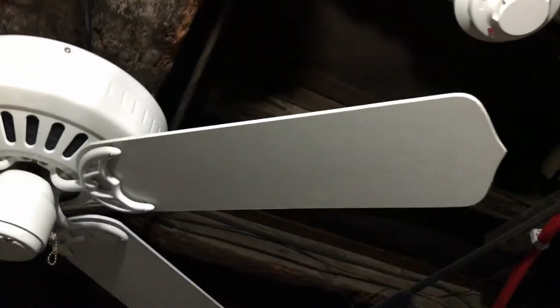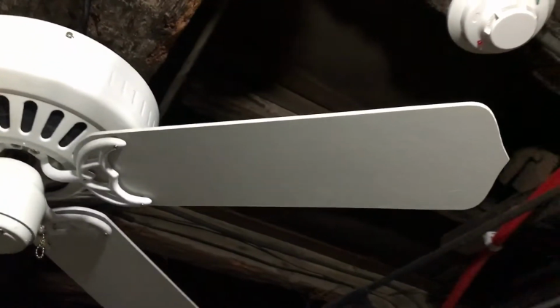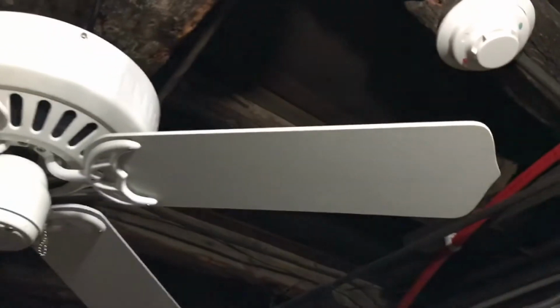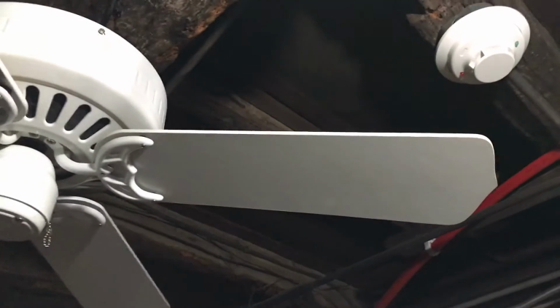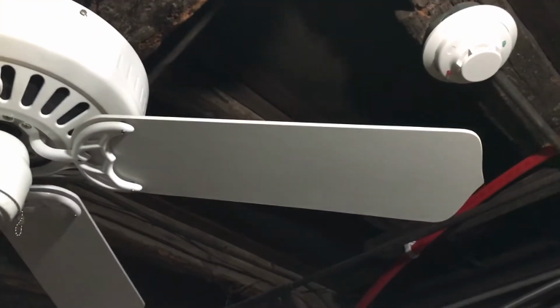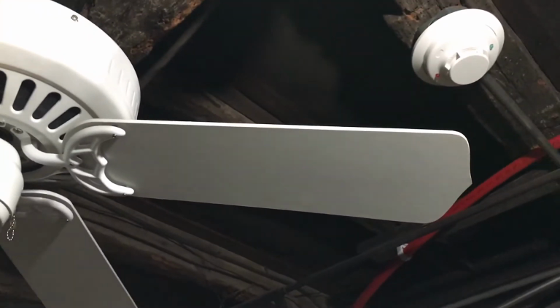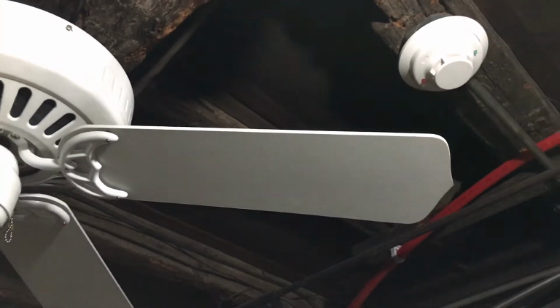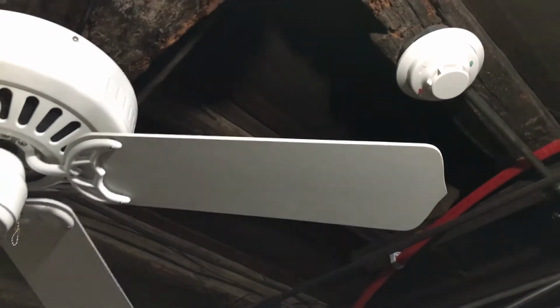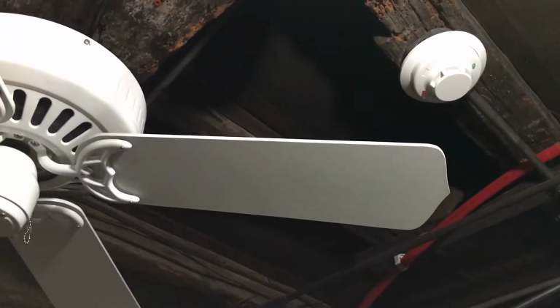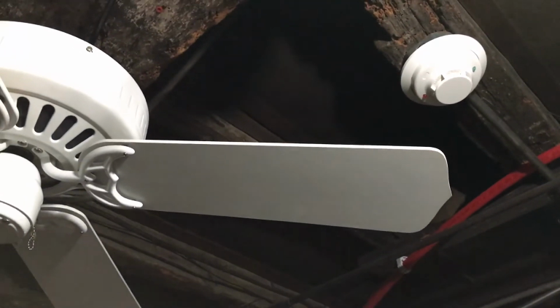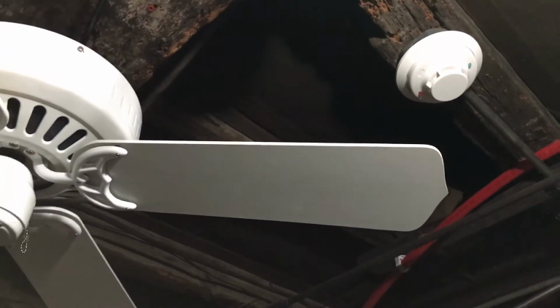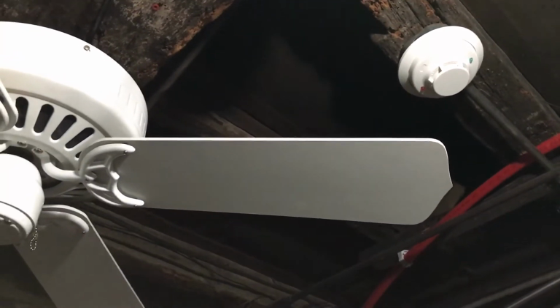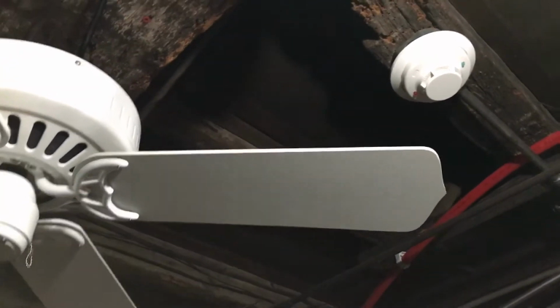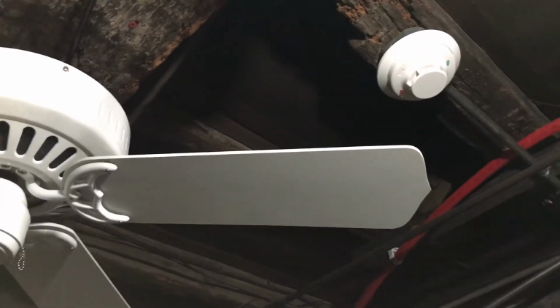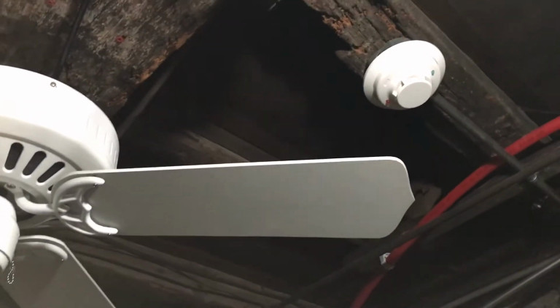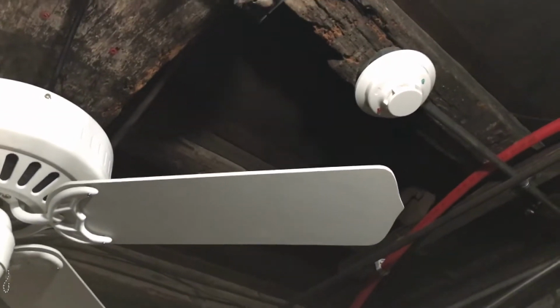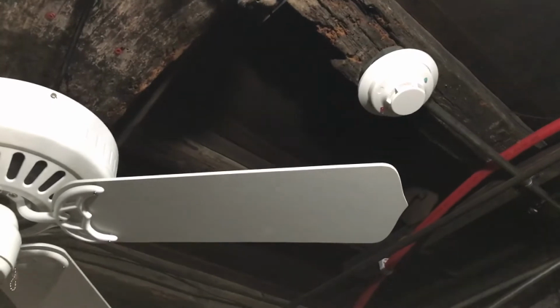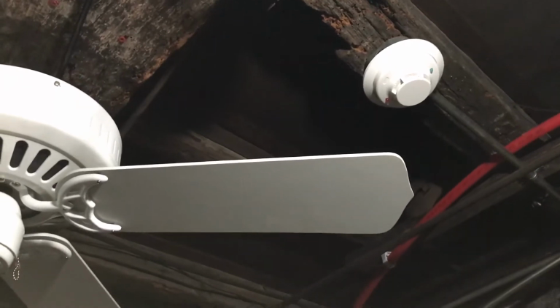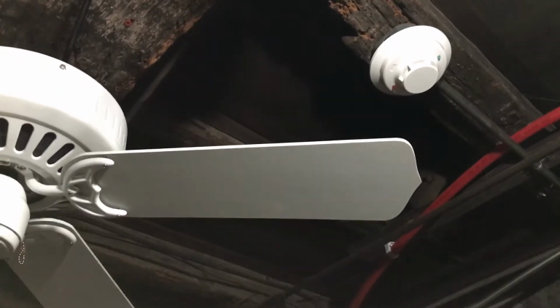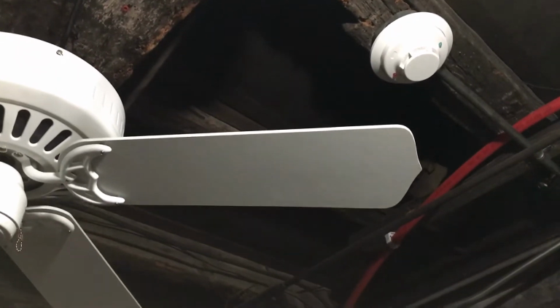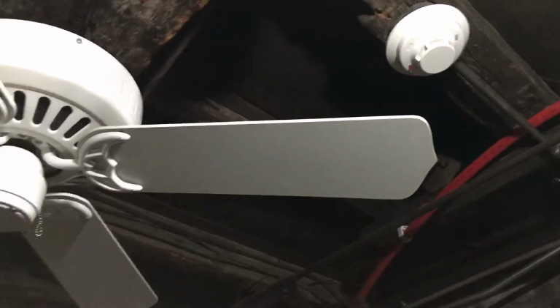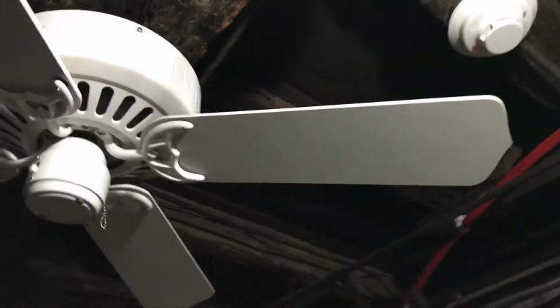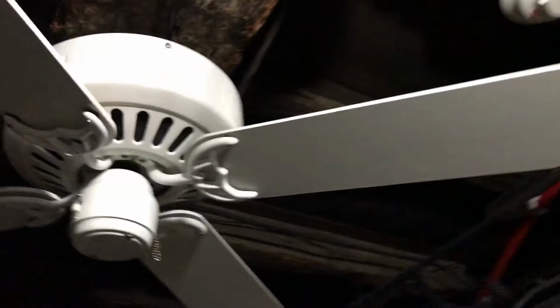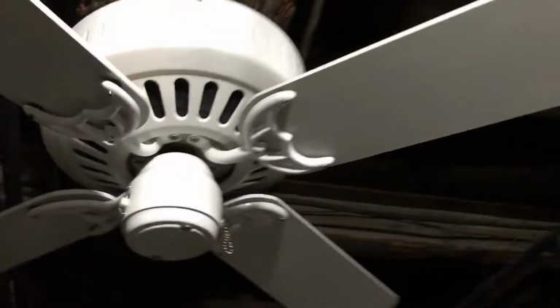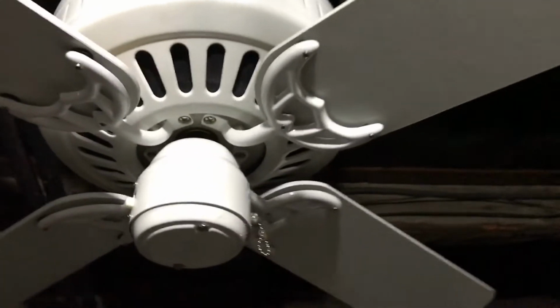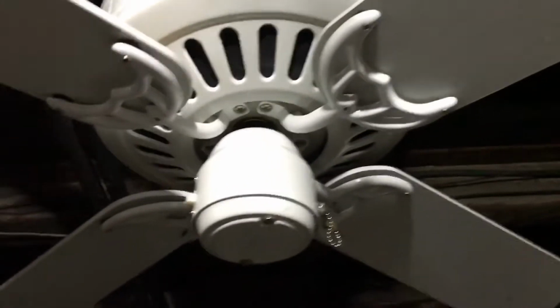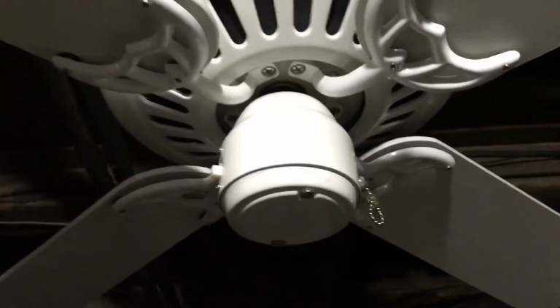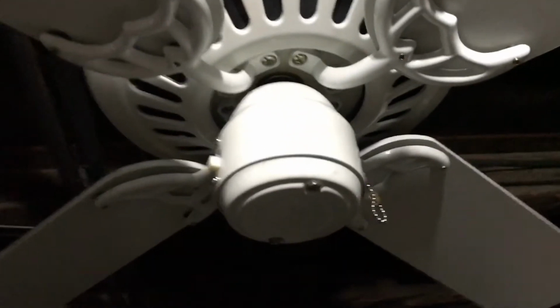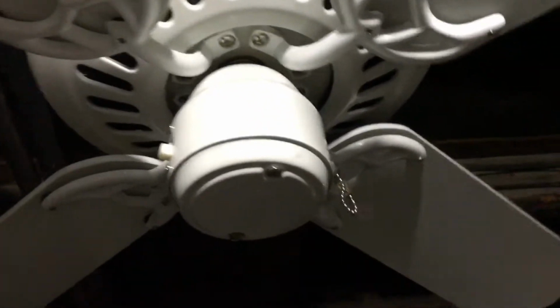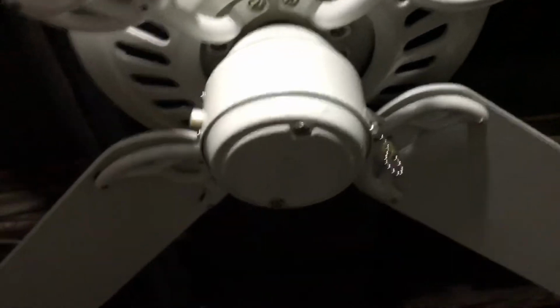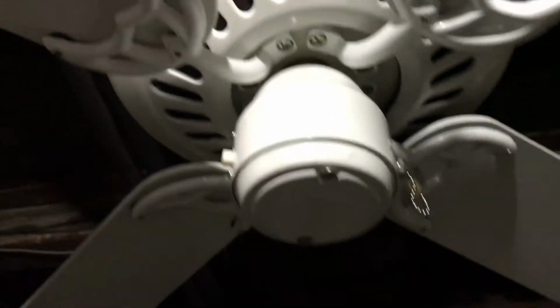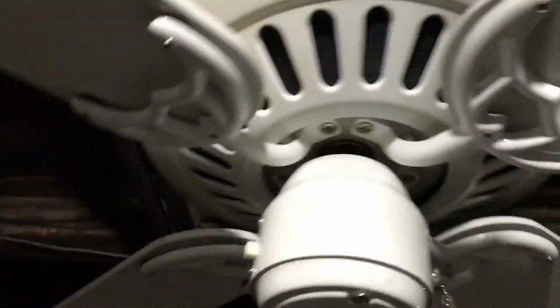The blades here are not original. These blades are from the 4200 Summer Breeze, which I don't want to put down here. I could install that one, but I'd rather have a hugger. It's easier to install somewhat on this type of setting.